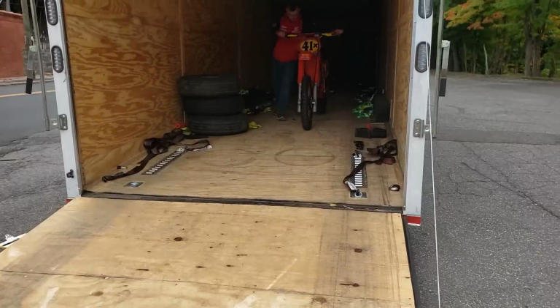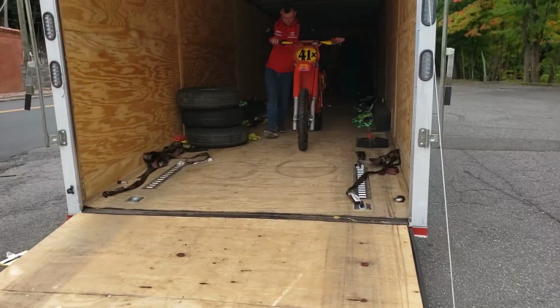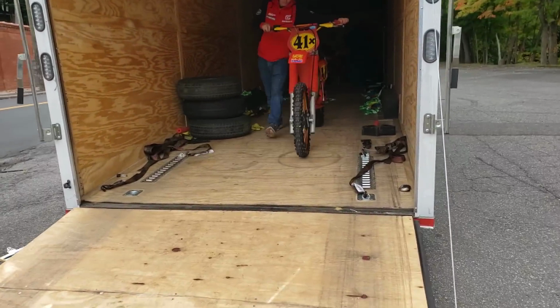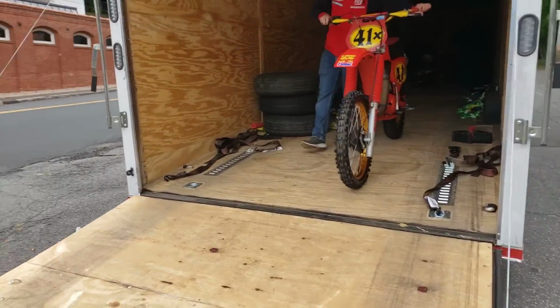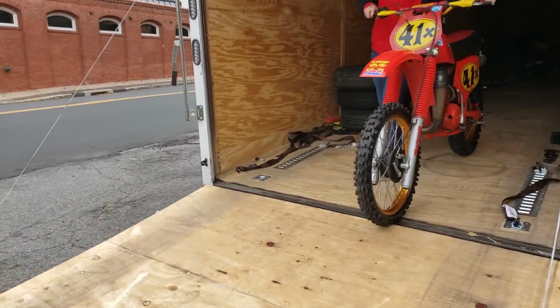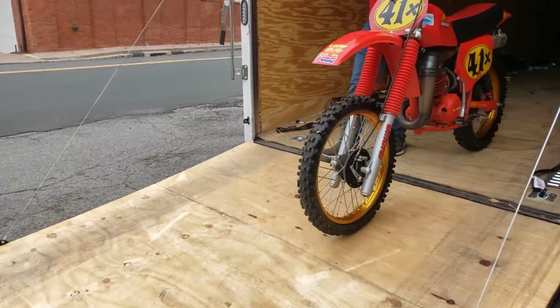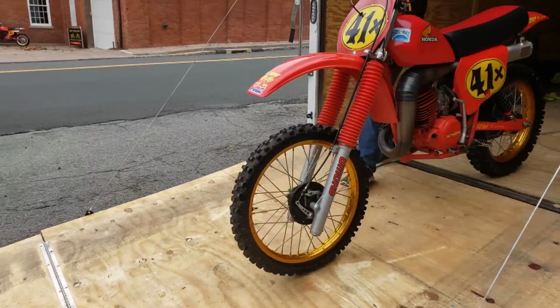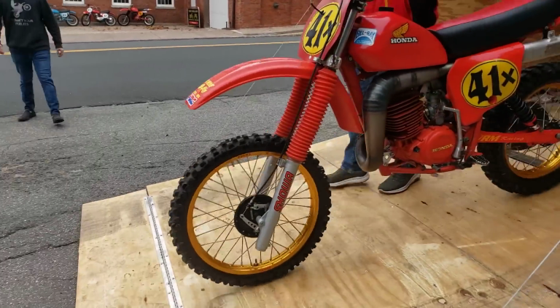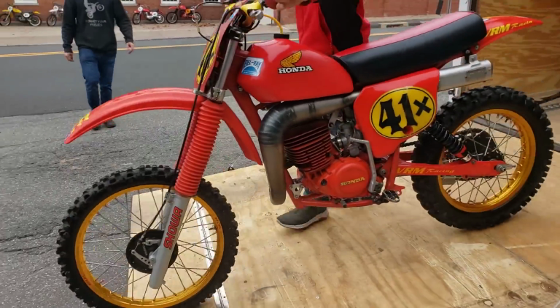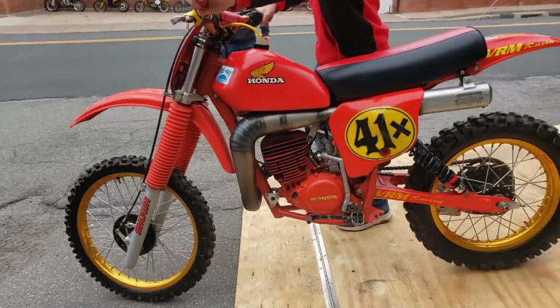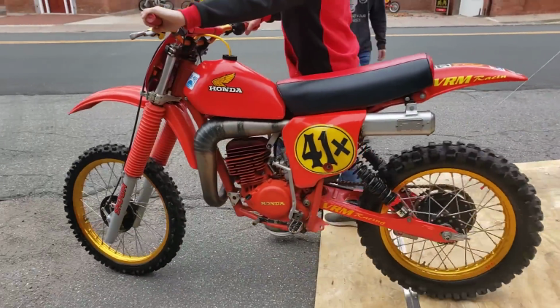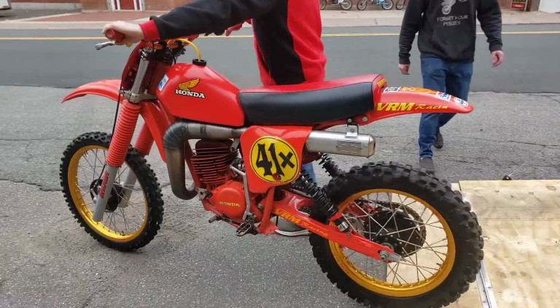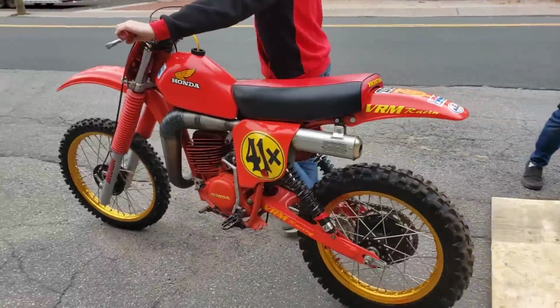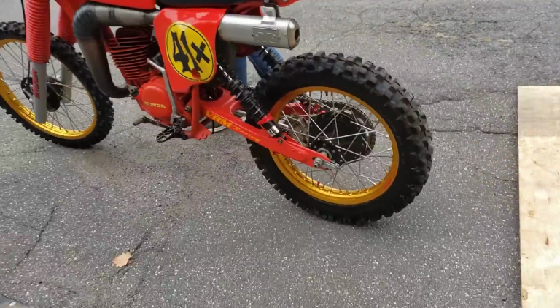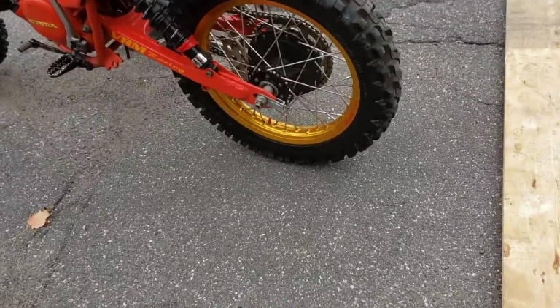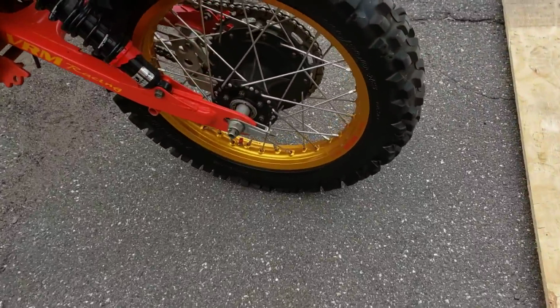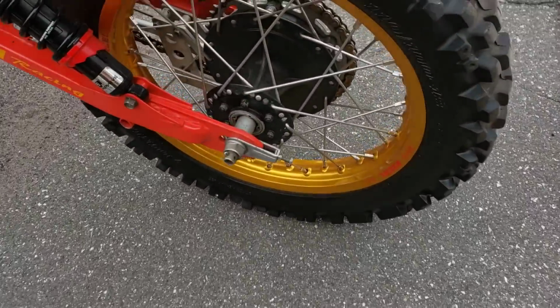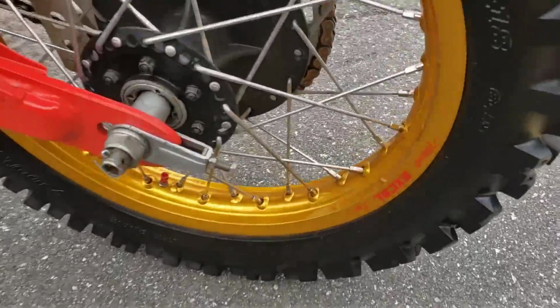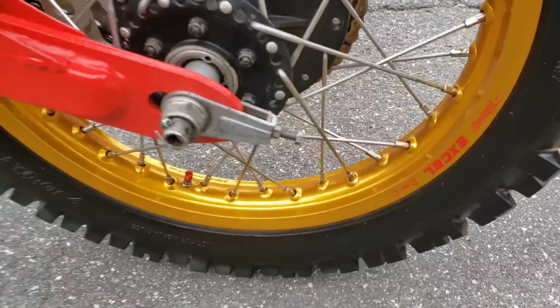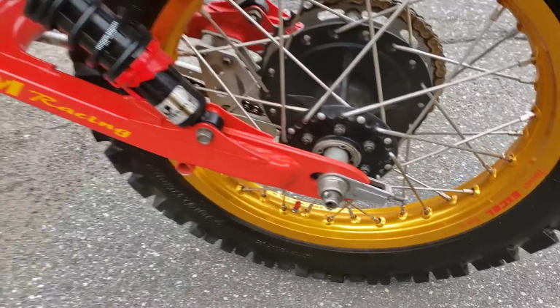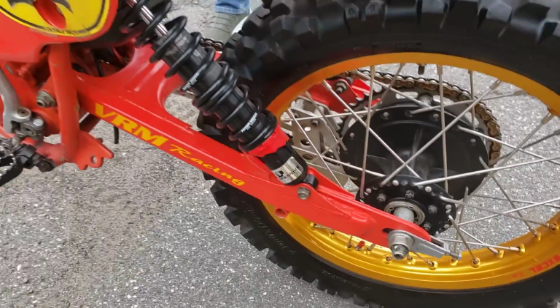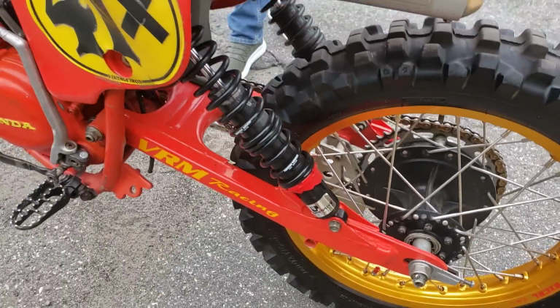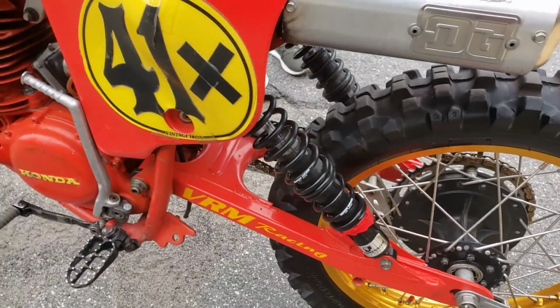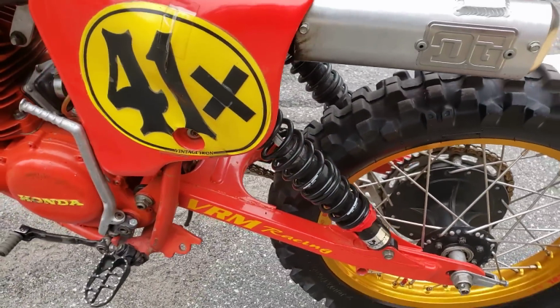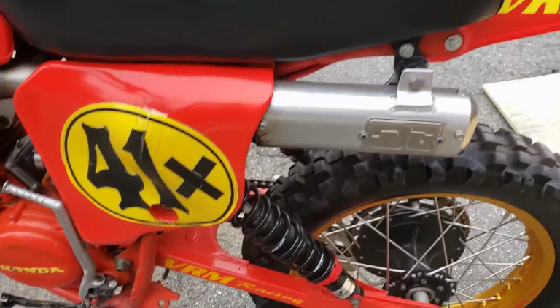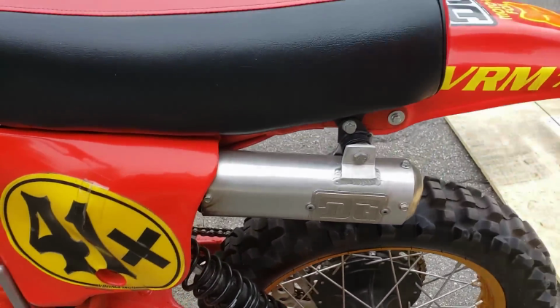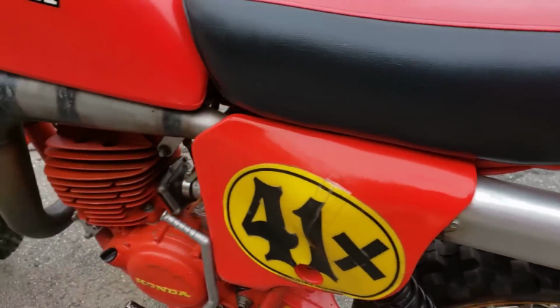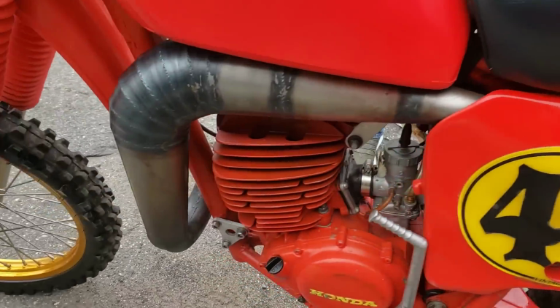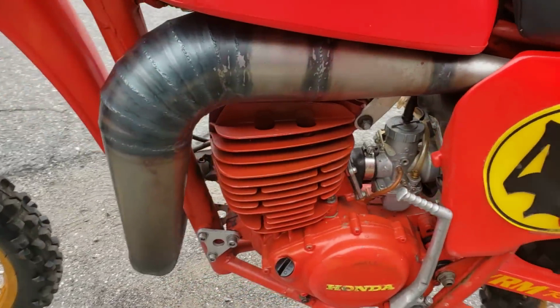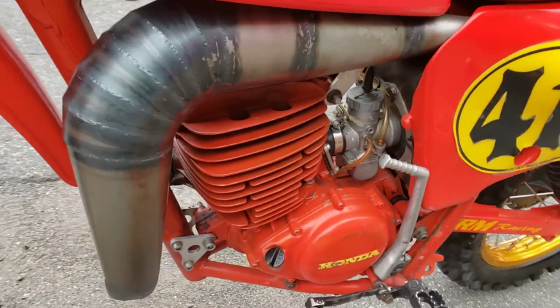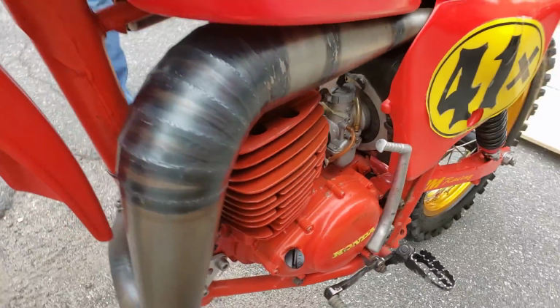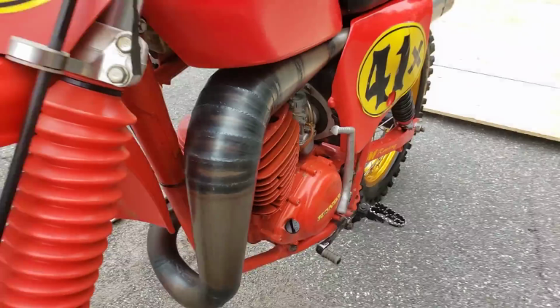Look what we got here — another one. Moto X Fox, 250. Gold rim special XL's on there — check that out, guys, it's pretty clean. Progressive shocks, DG pipe, welded cone pipe something there.